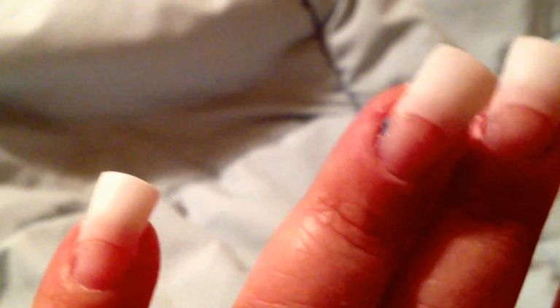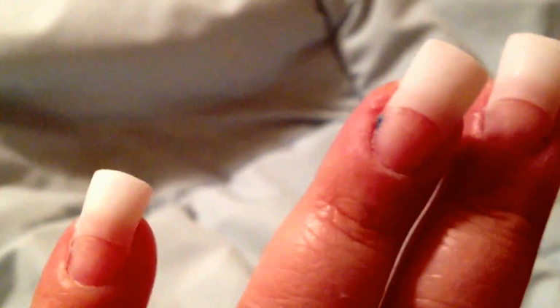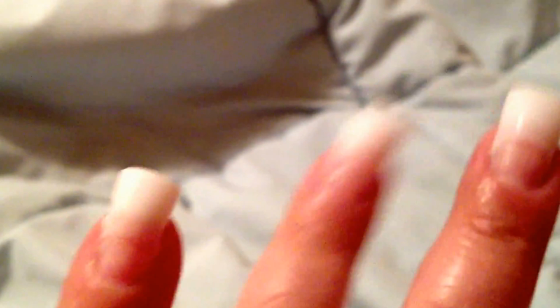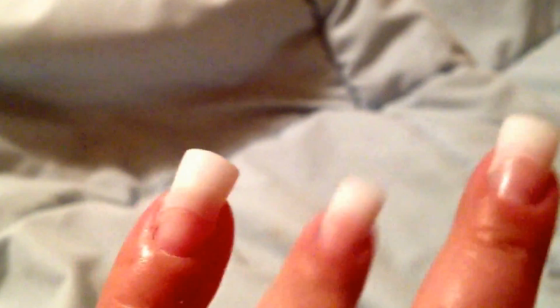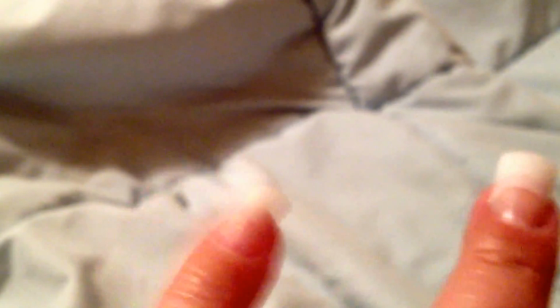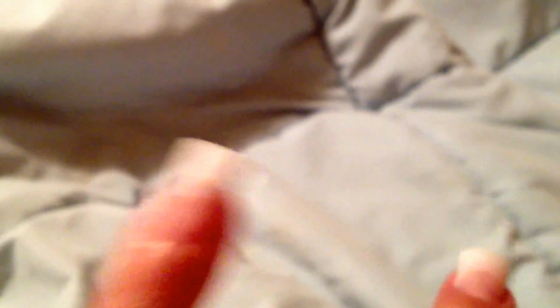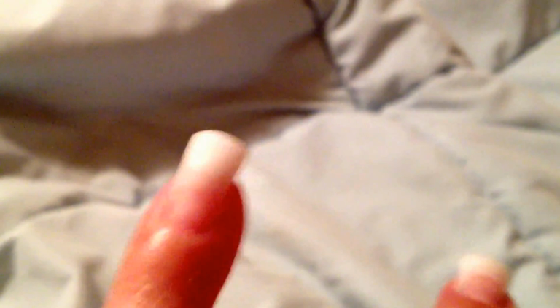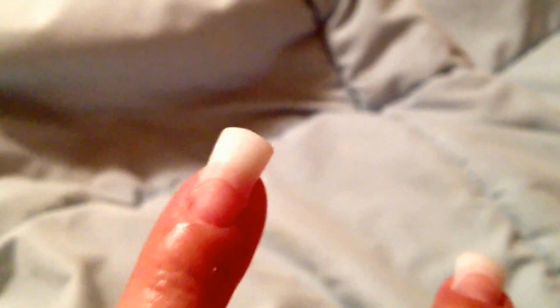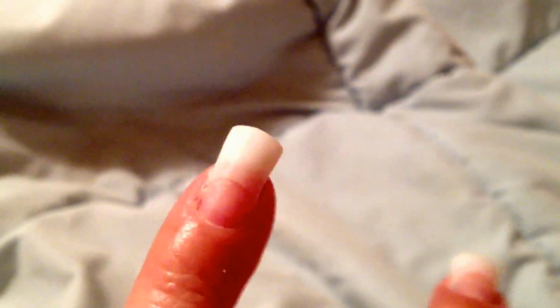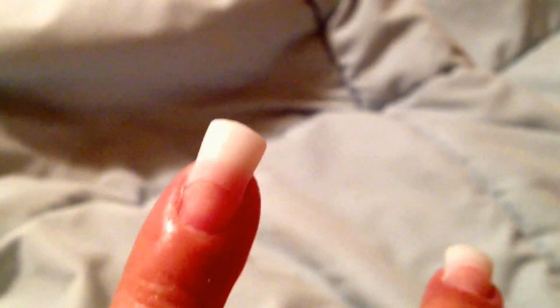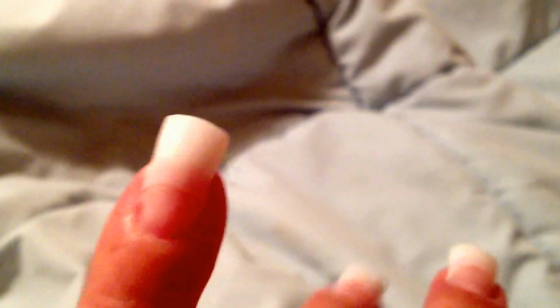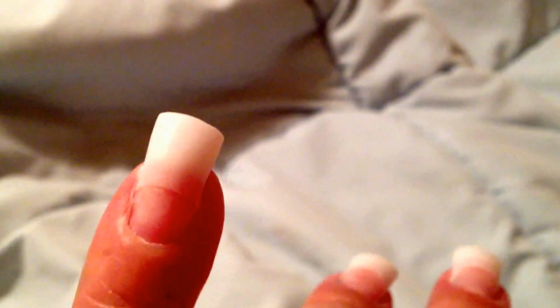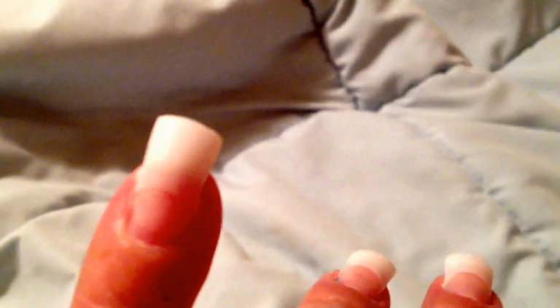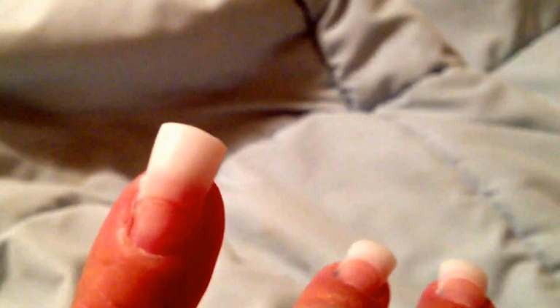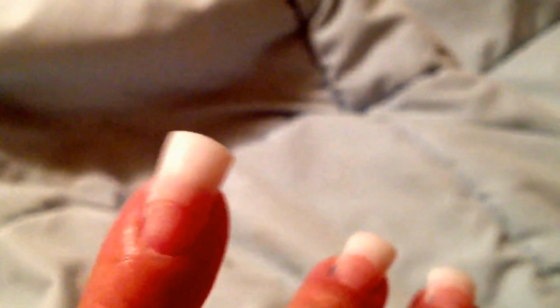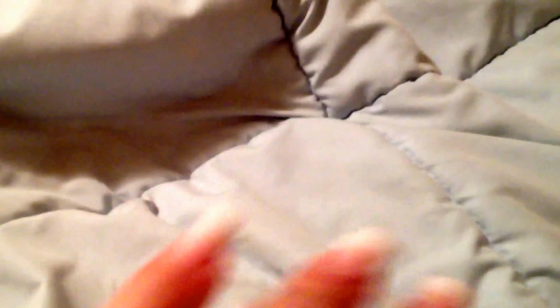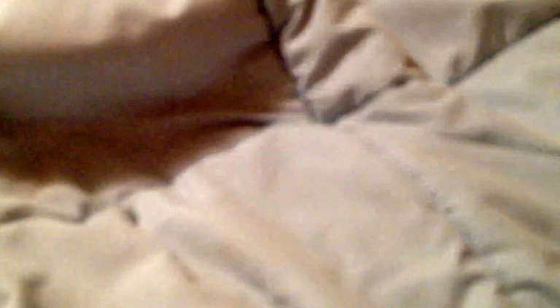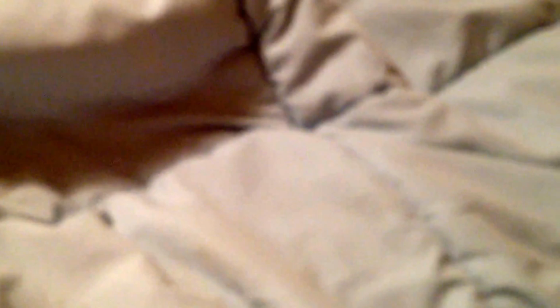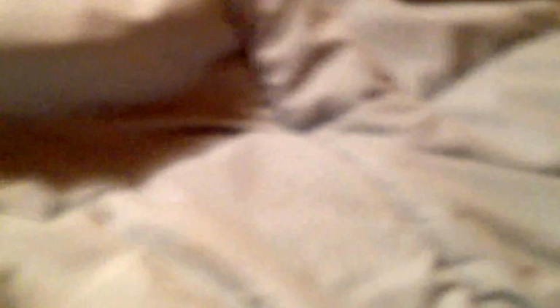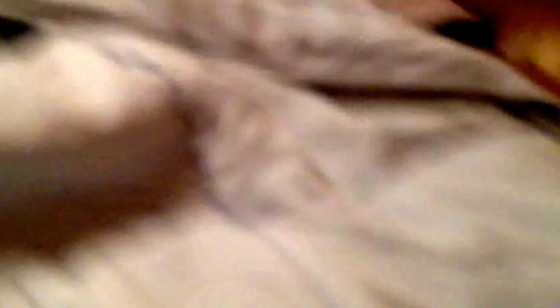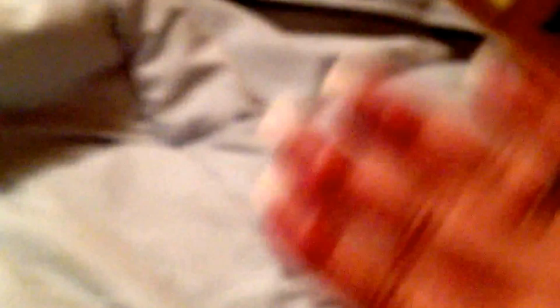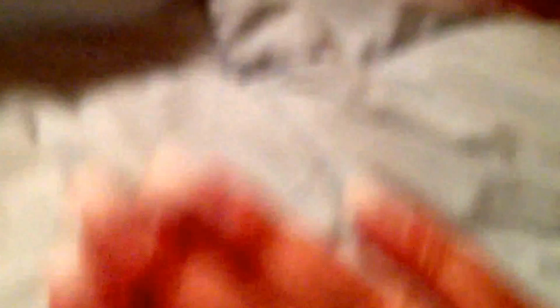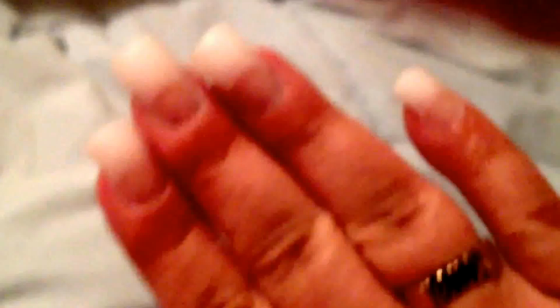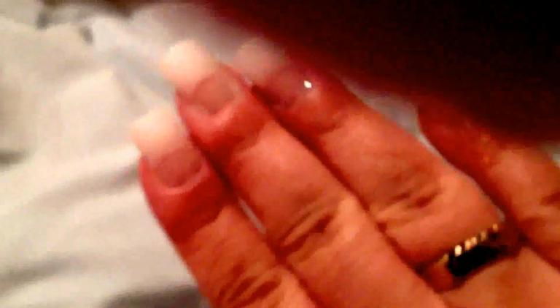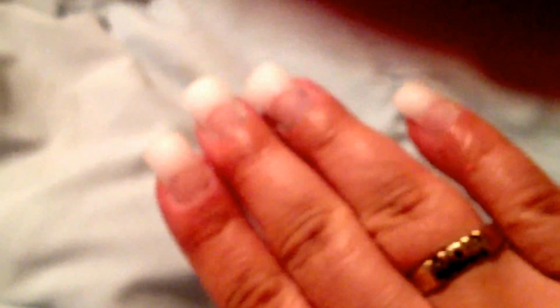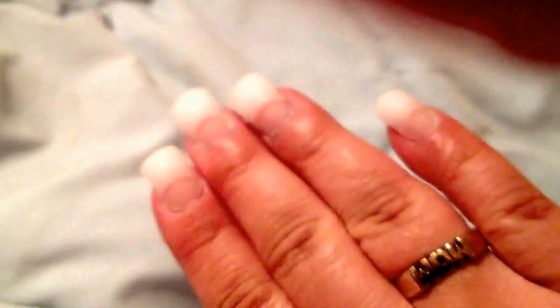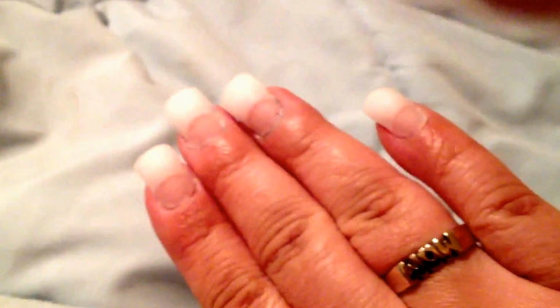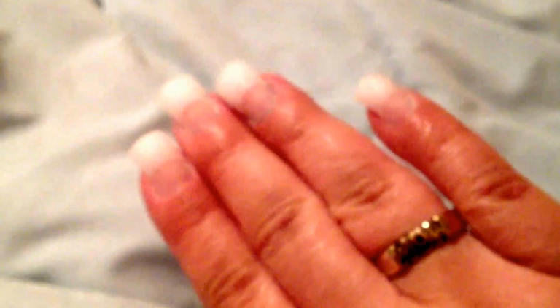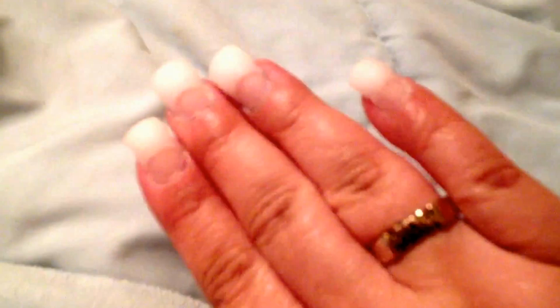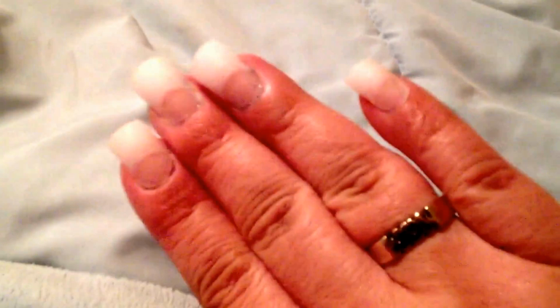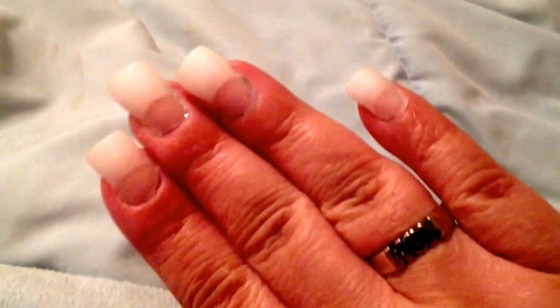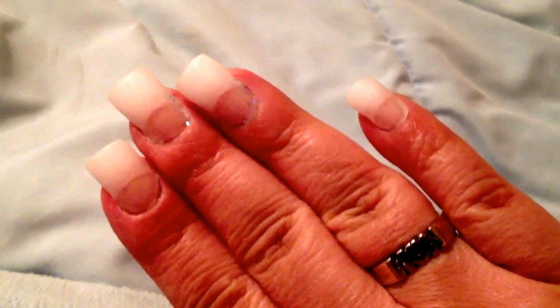This one — the pinky — still kind of looks flare-ish. But you know, not every natural nail is the same.